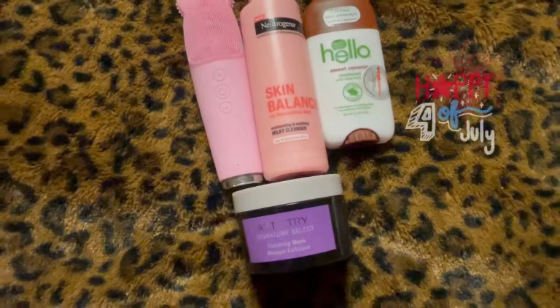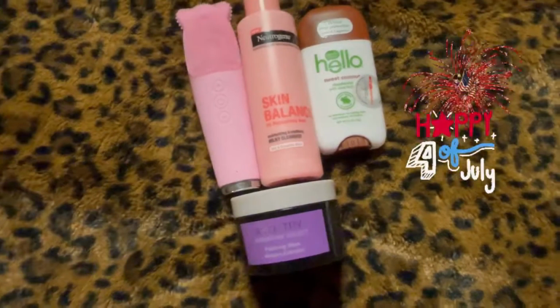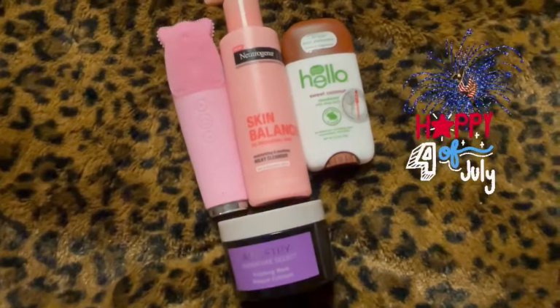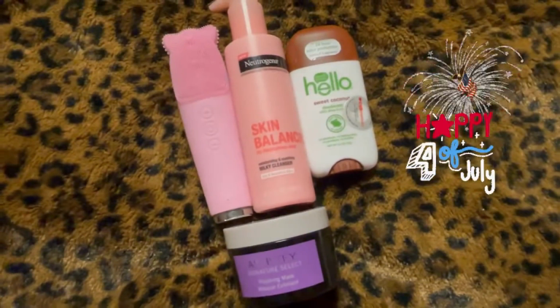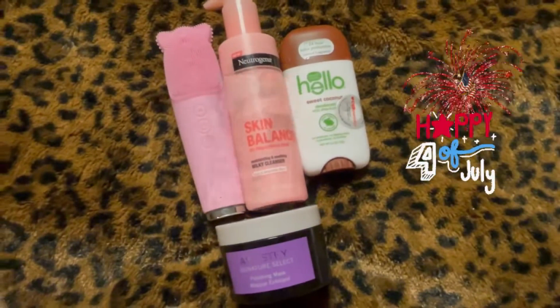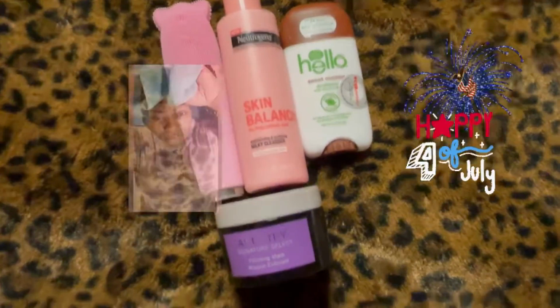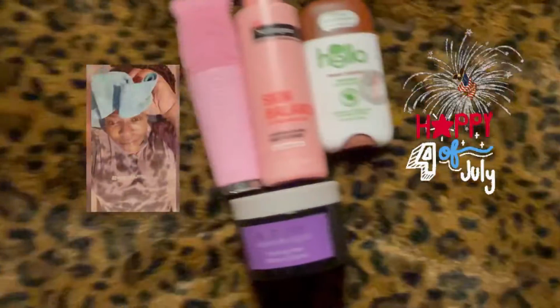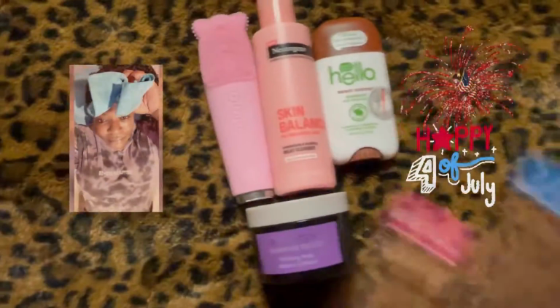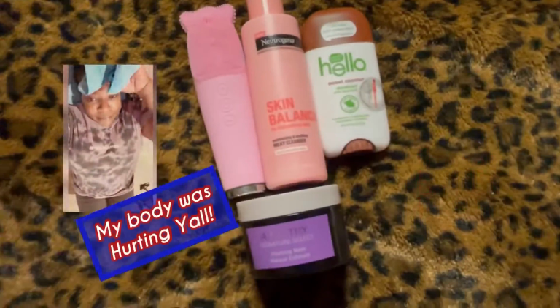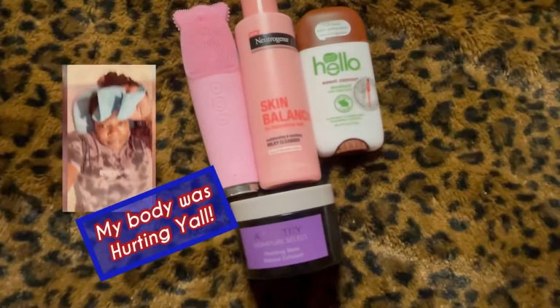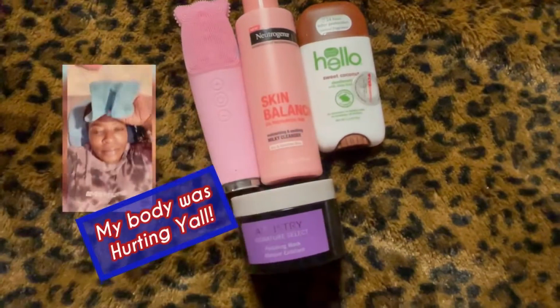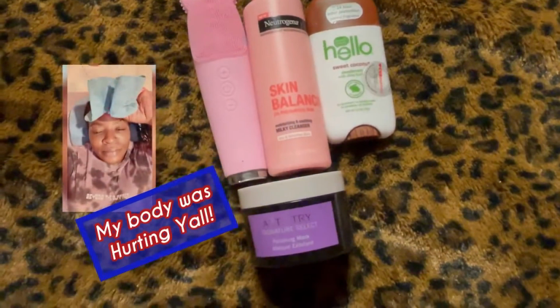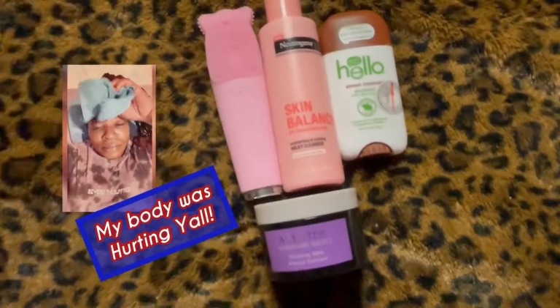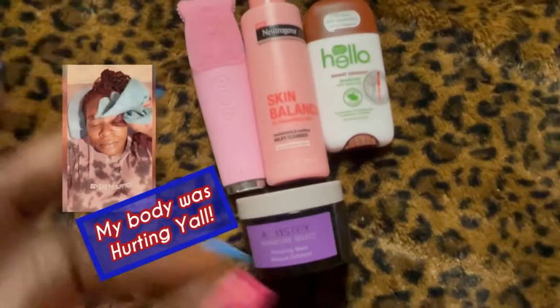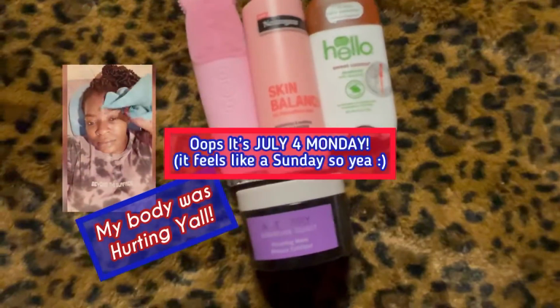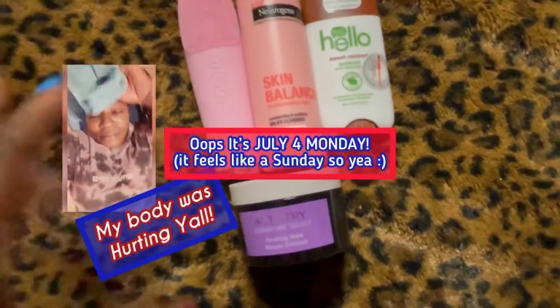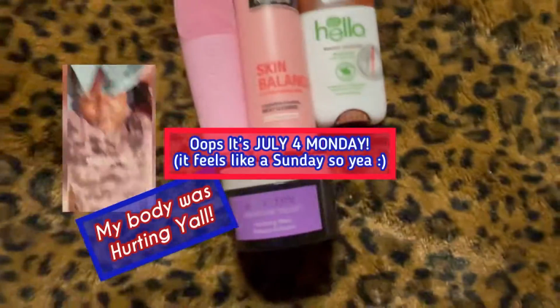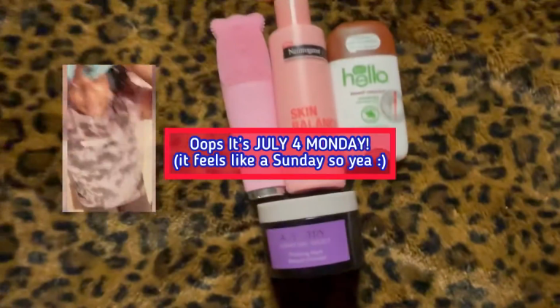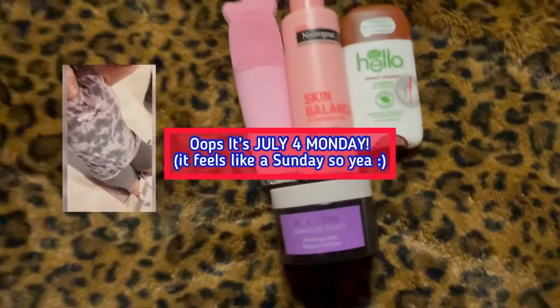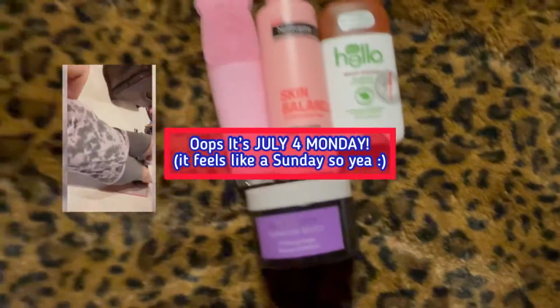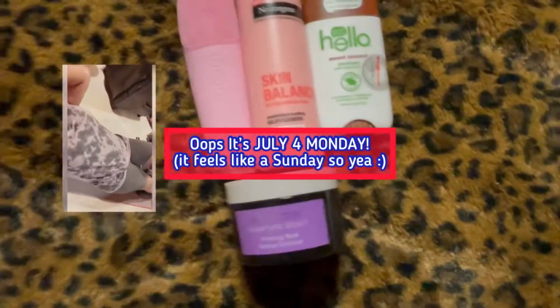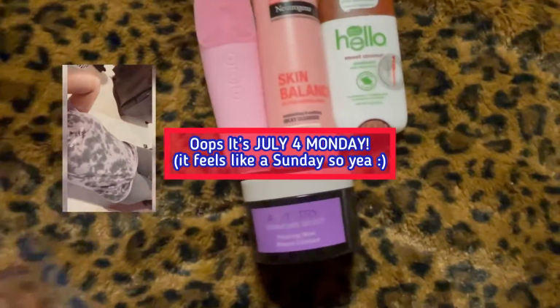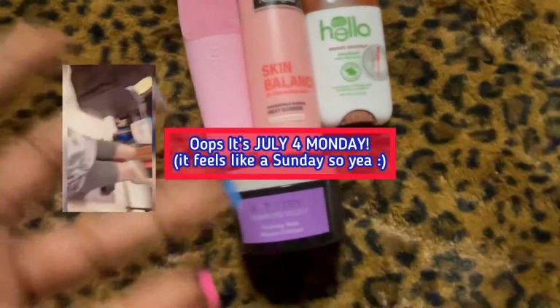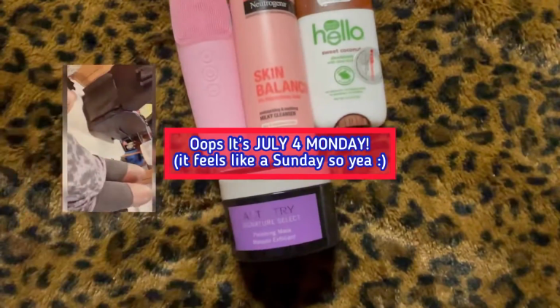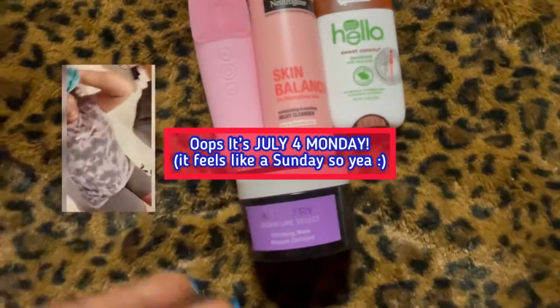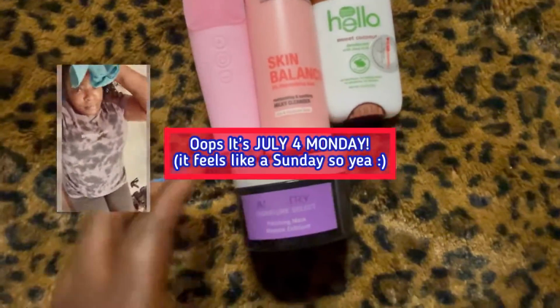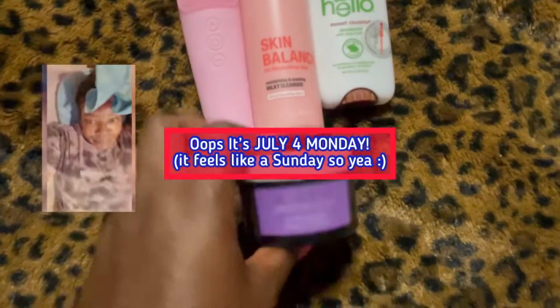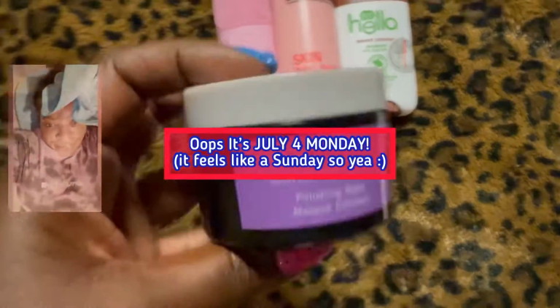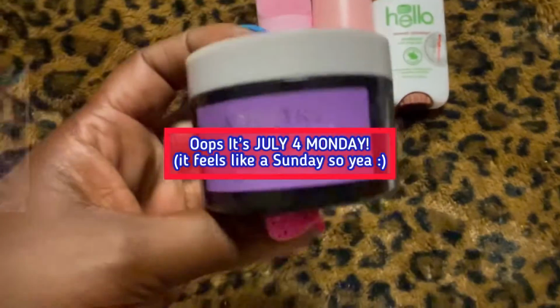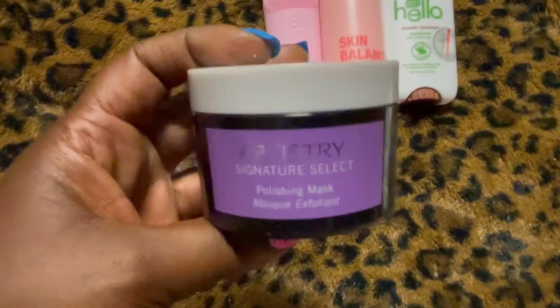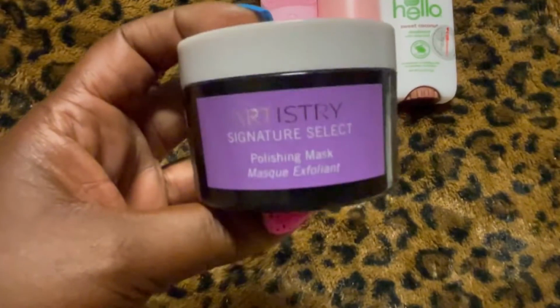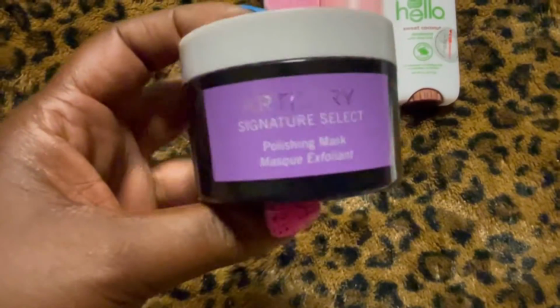I just got done having a workout and I just wanted to show you guys what I'm doing on my Sunday after-workout night routine — basically my bedtime routine.